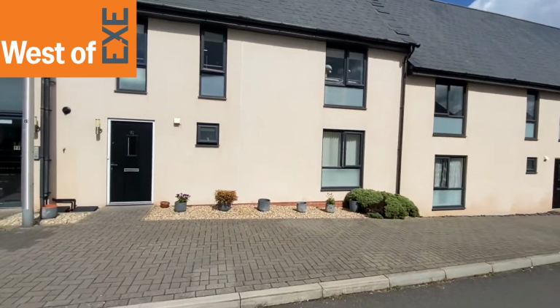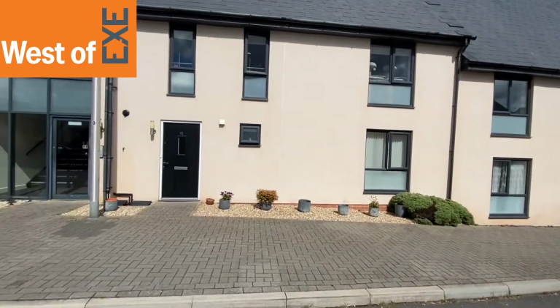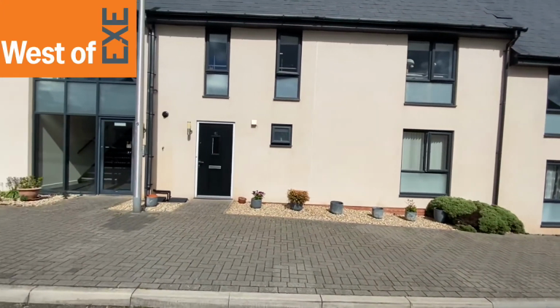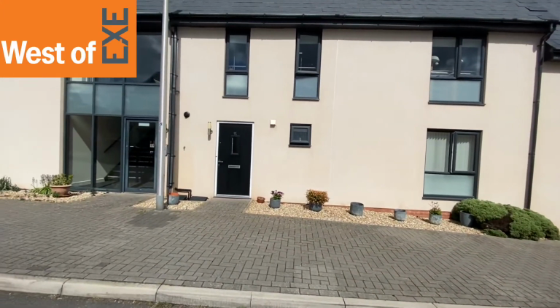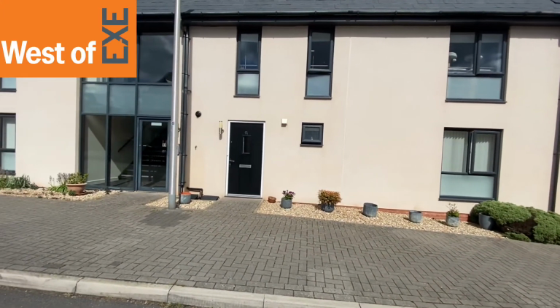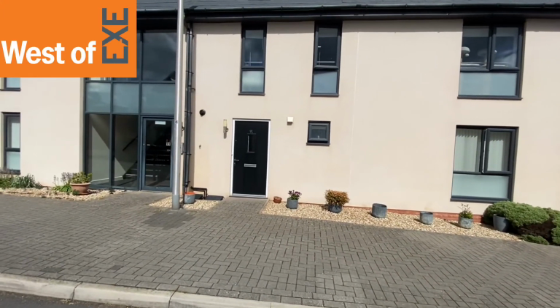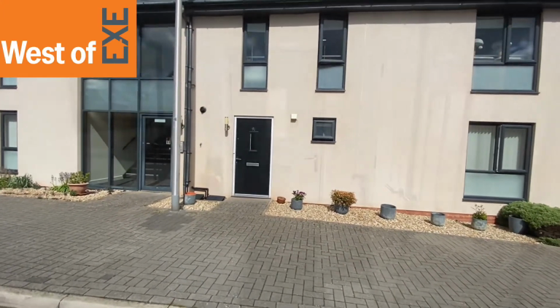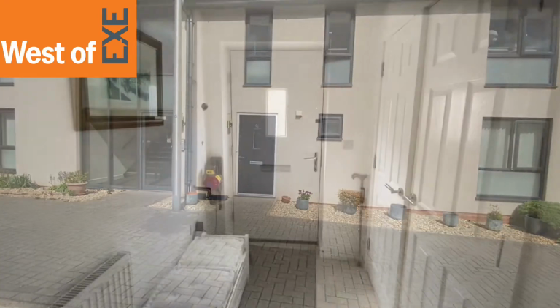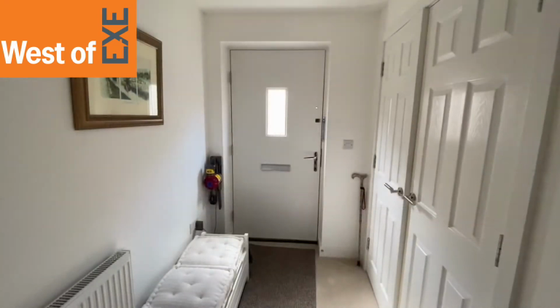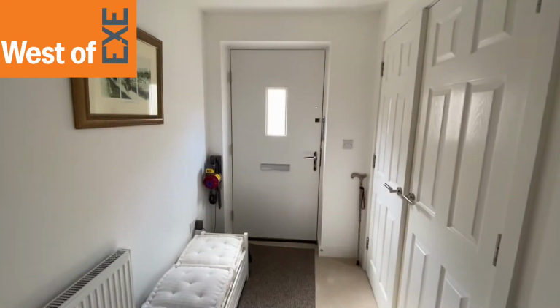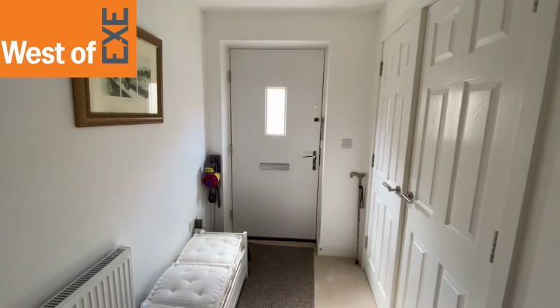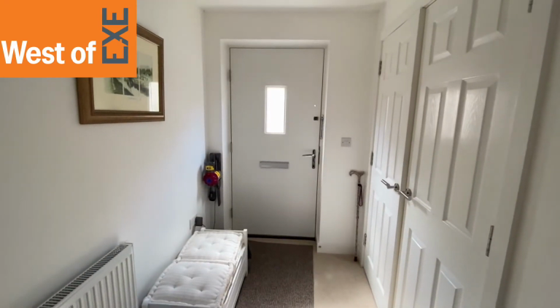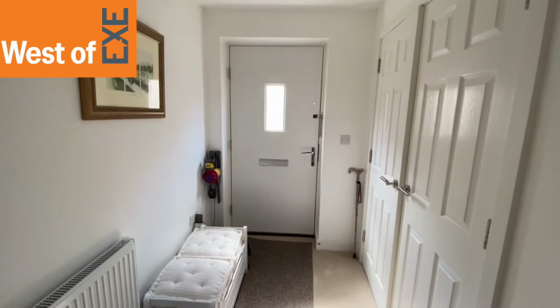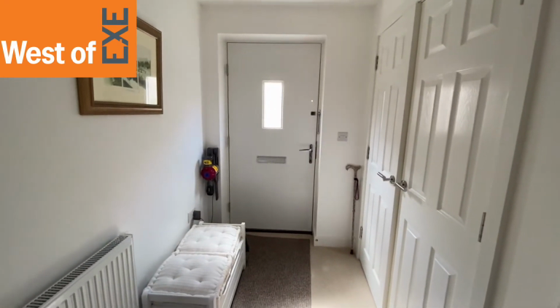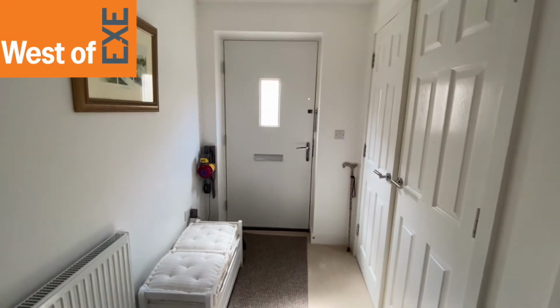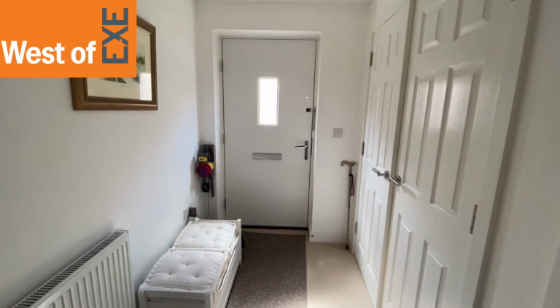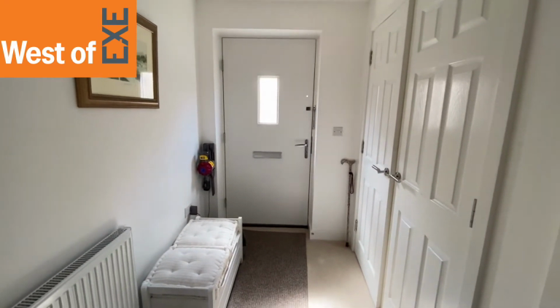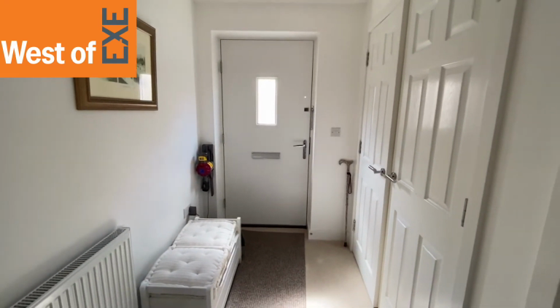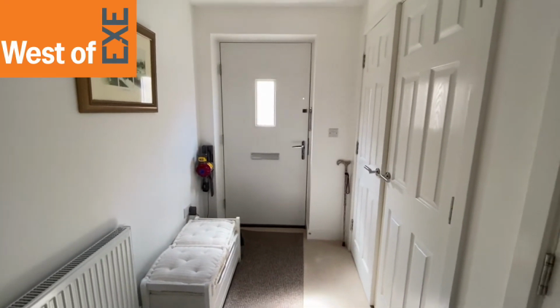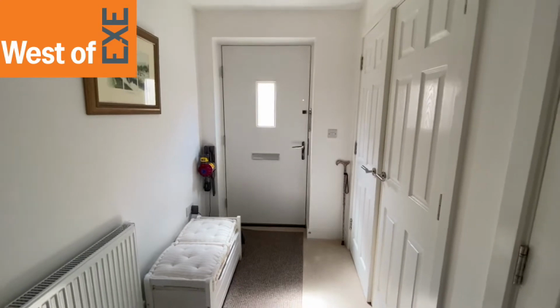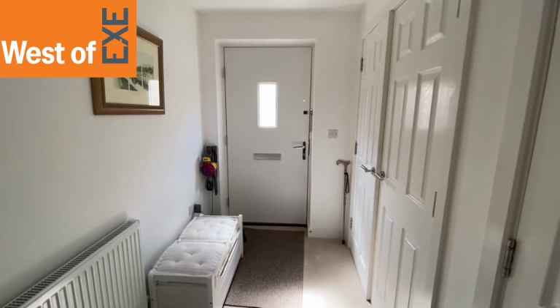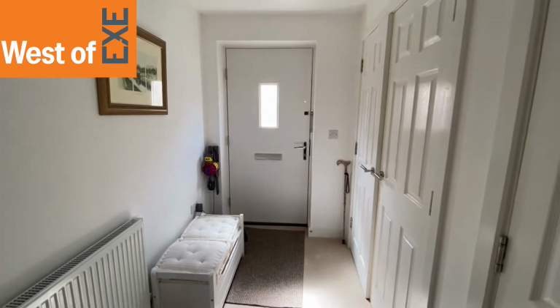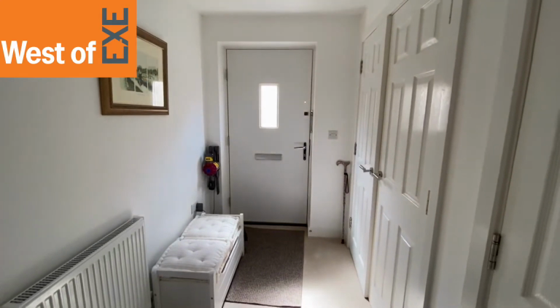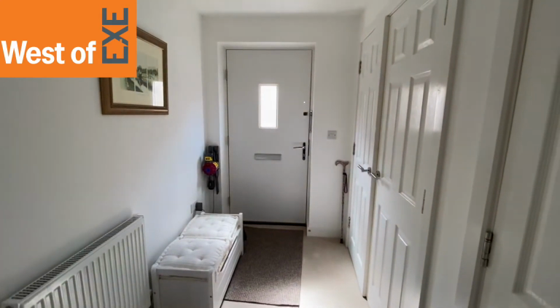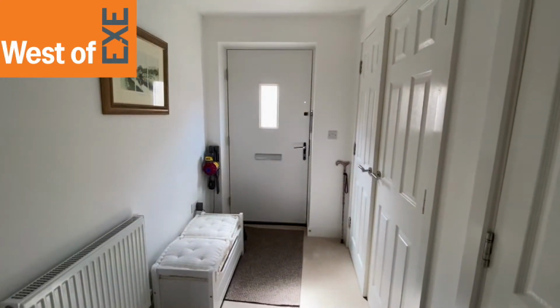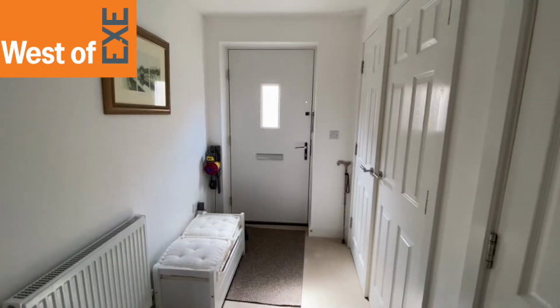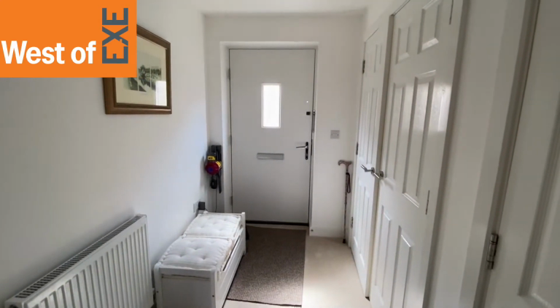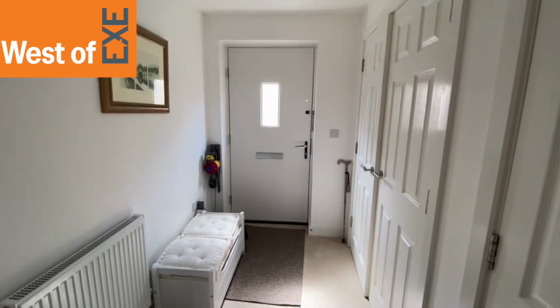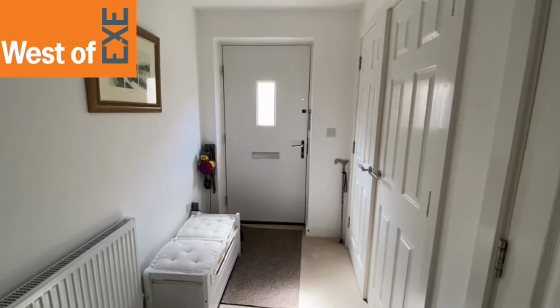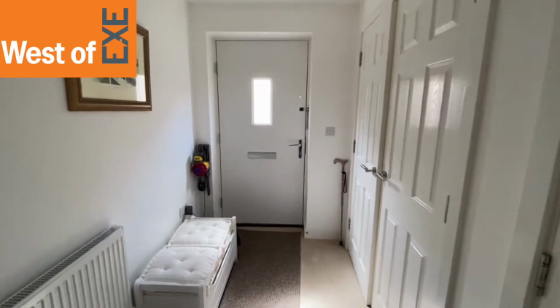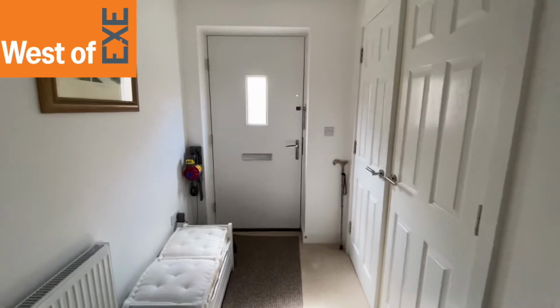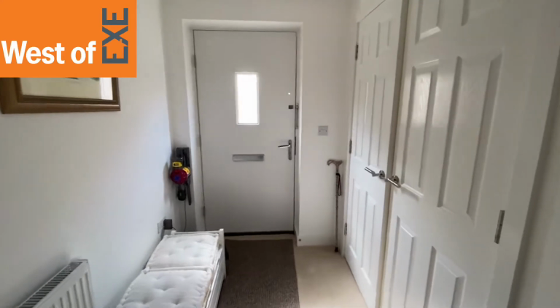We're going to go through the front door and have a look around the apartment. So I've just come in through the front door into the entrance hallway. We immediately get the impression of the spaciousness and how light this apartment is. I just wanted to show you, on the right here,